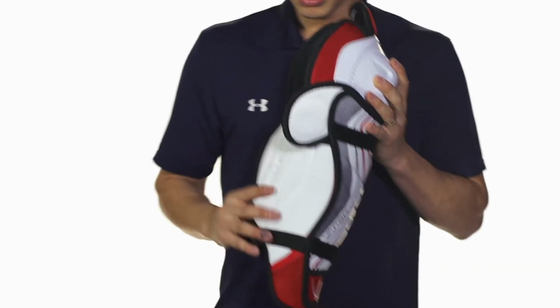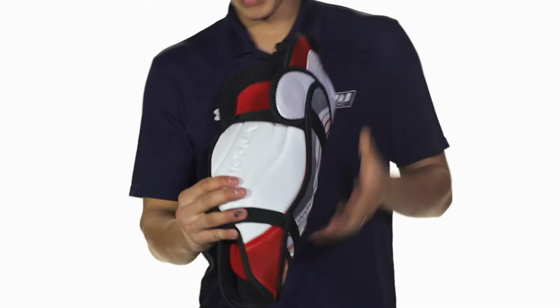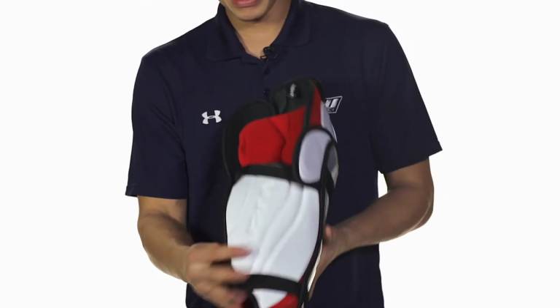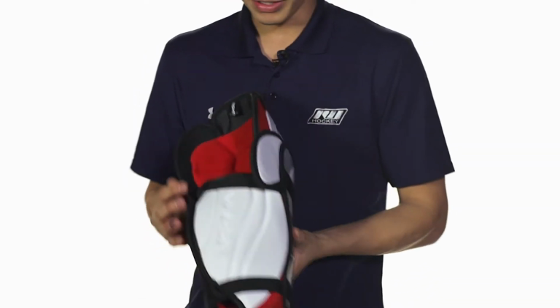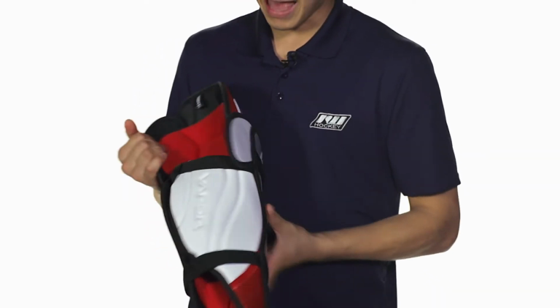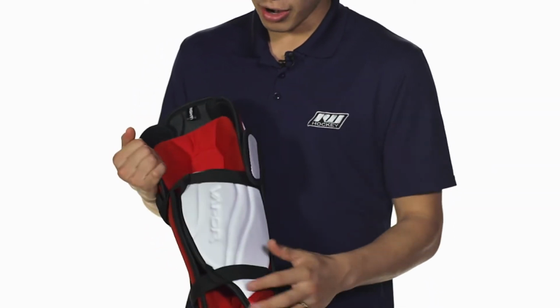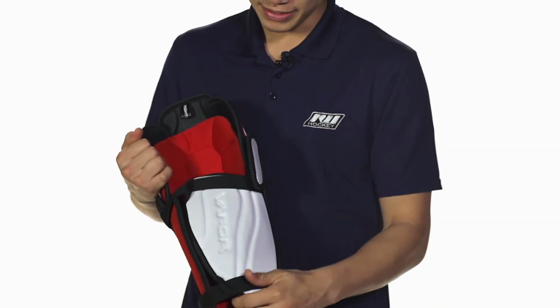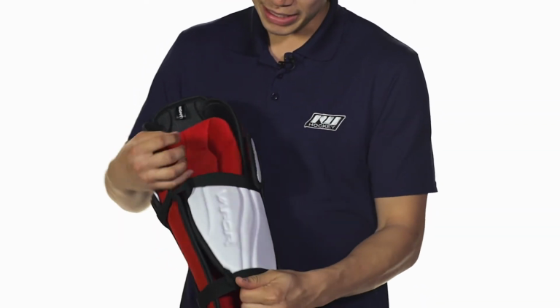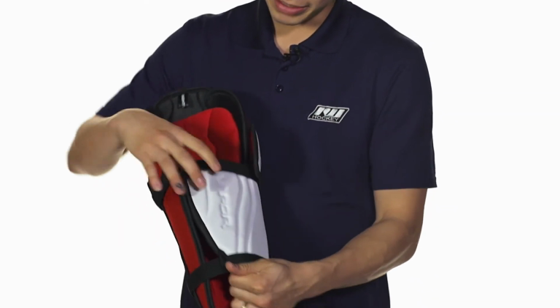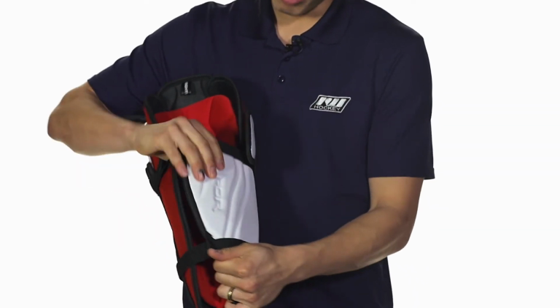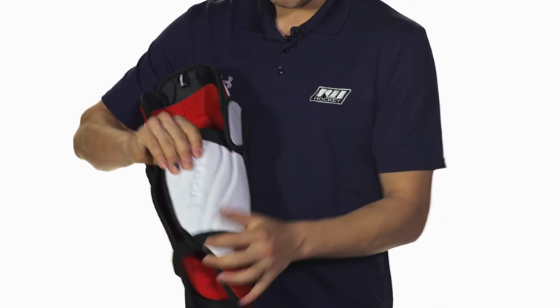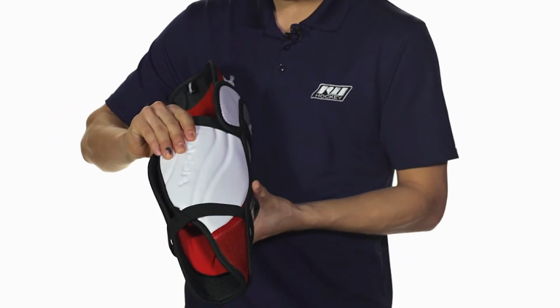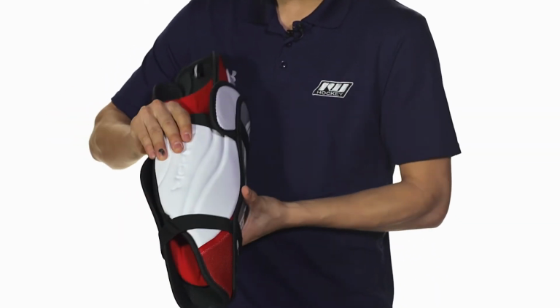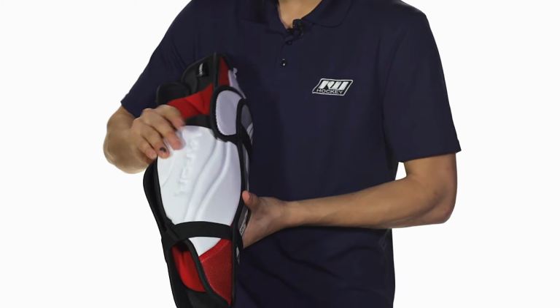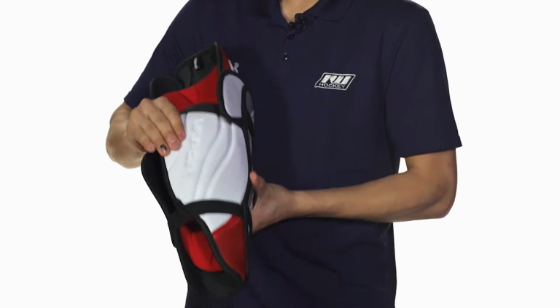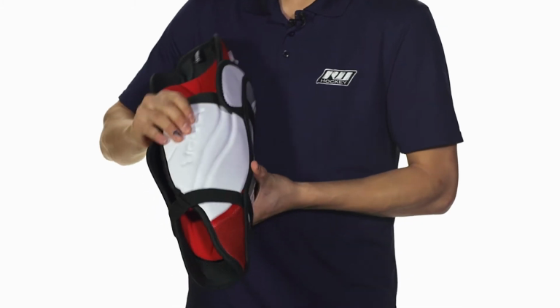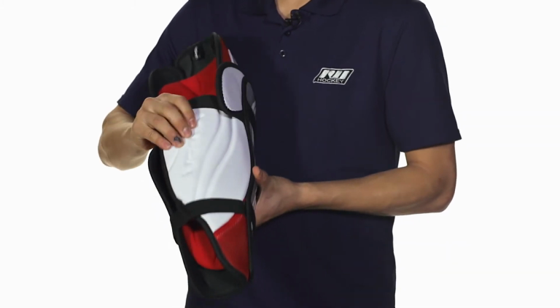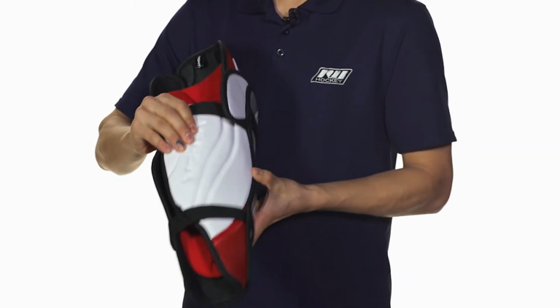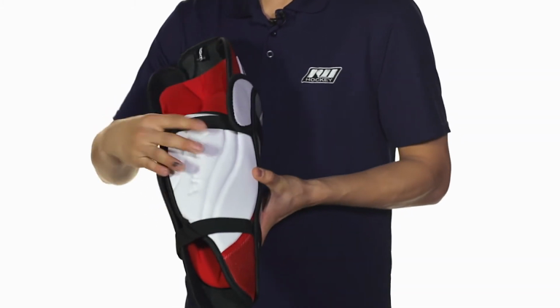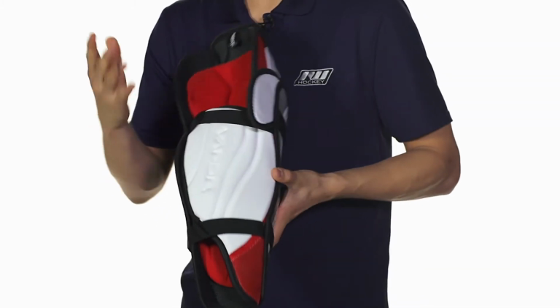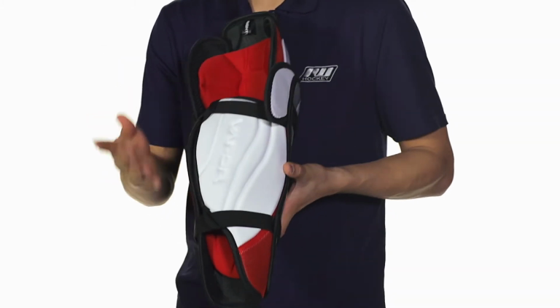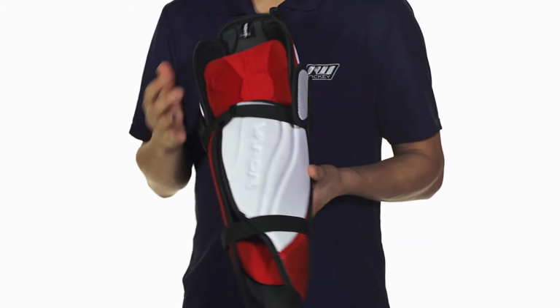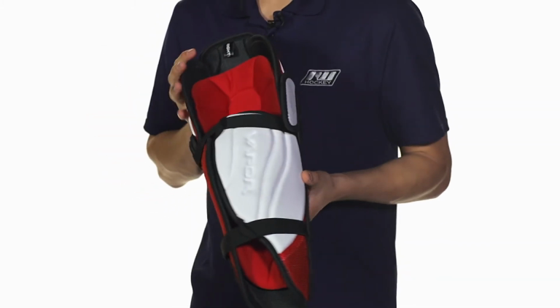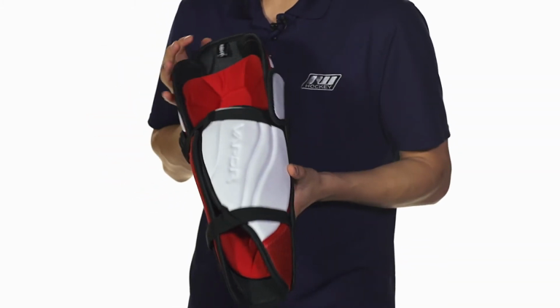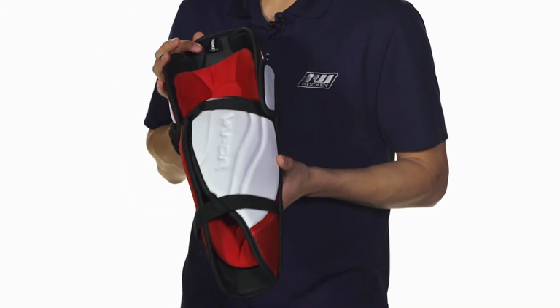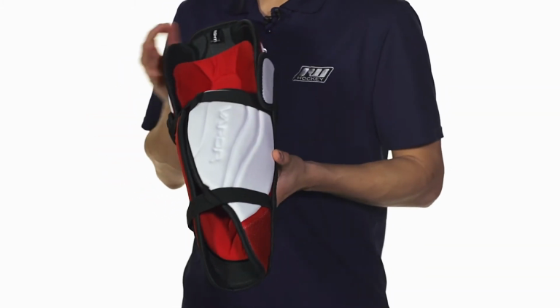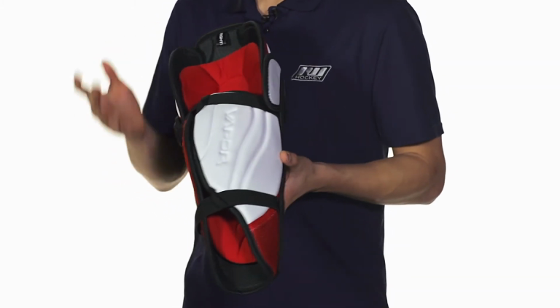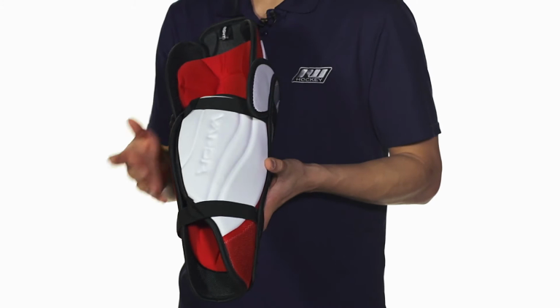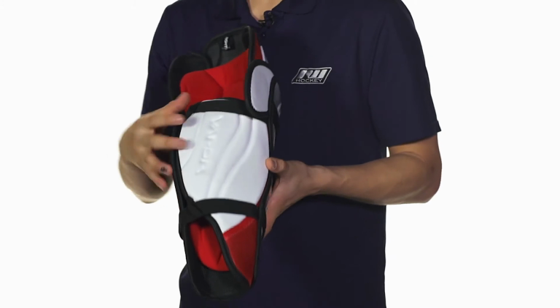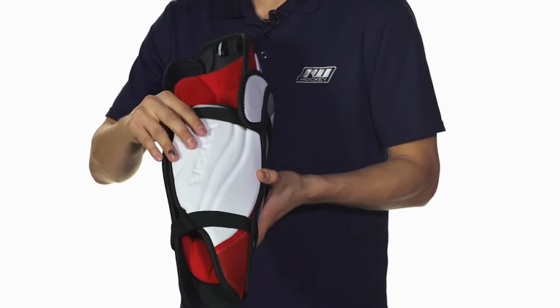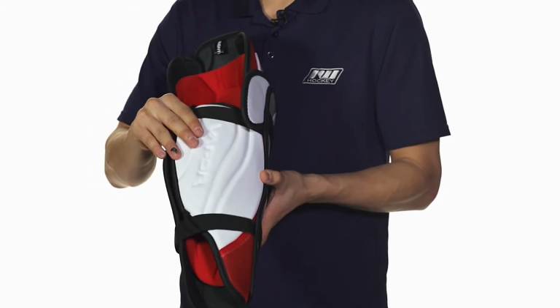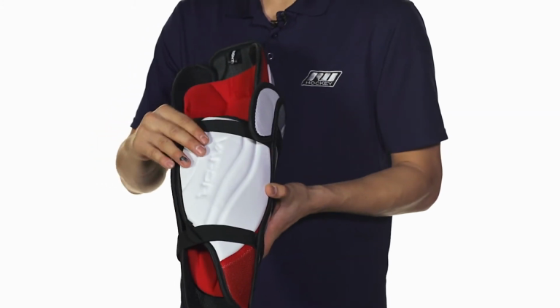On the backside we're going to see a calf guard with medium density foams and a plastic insert. These are thick medium density foams, so it's going to help protect you against slashes and pucks right on that calf area.